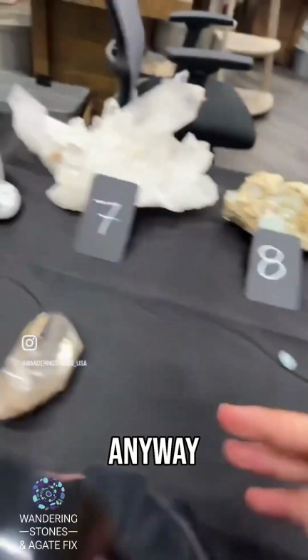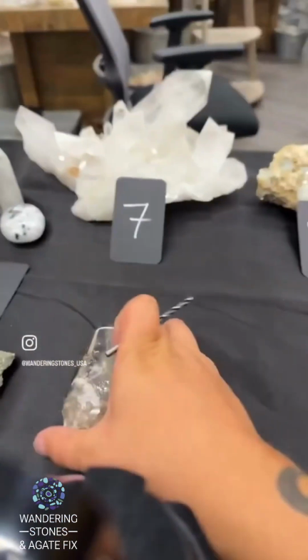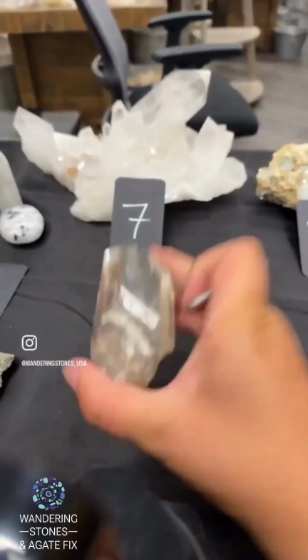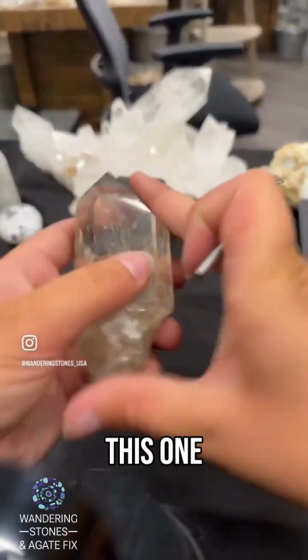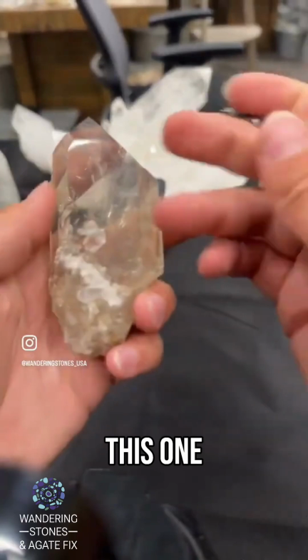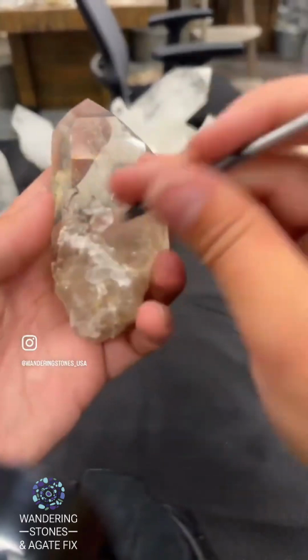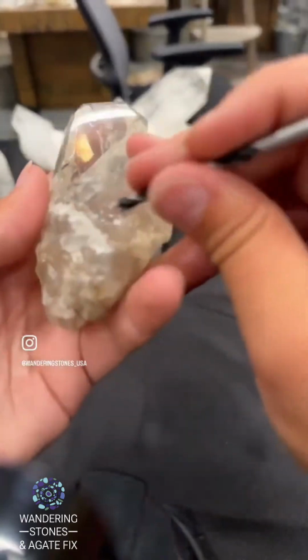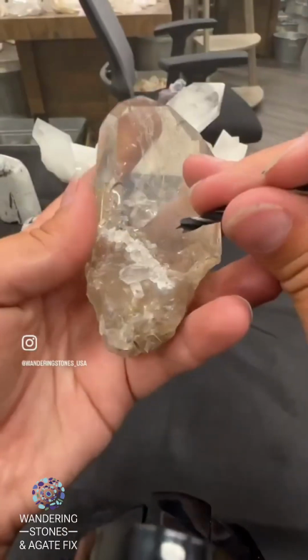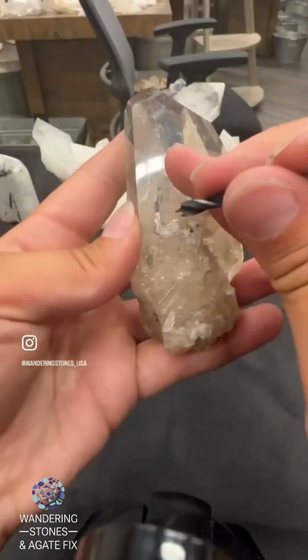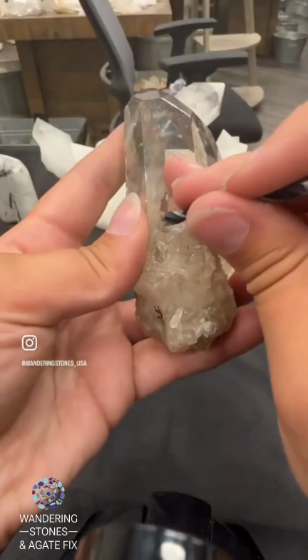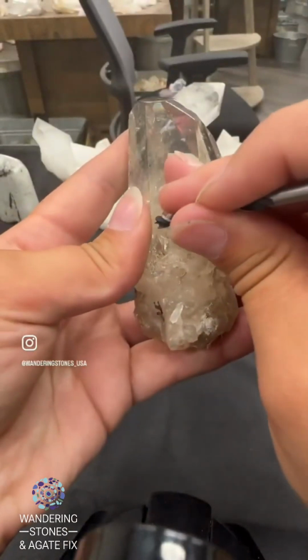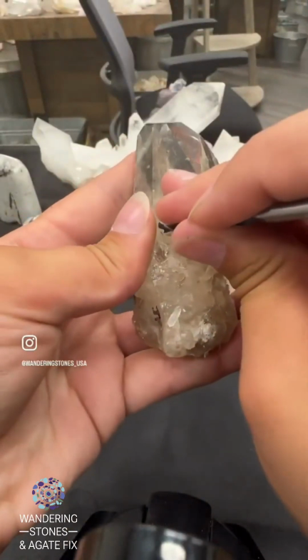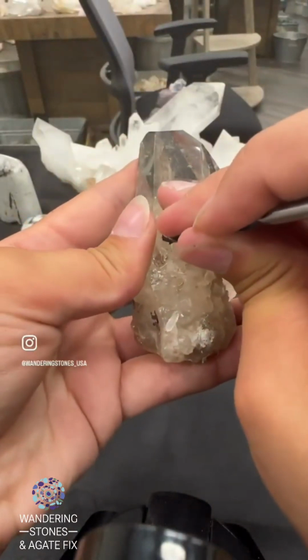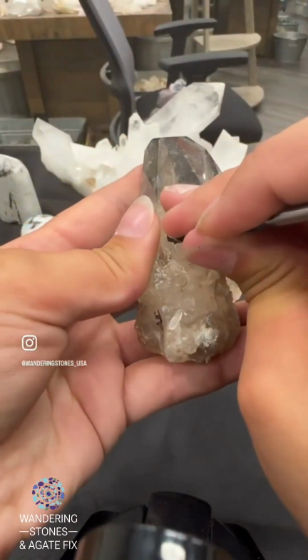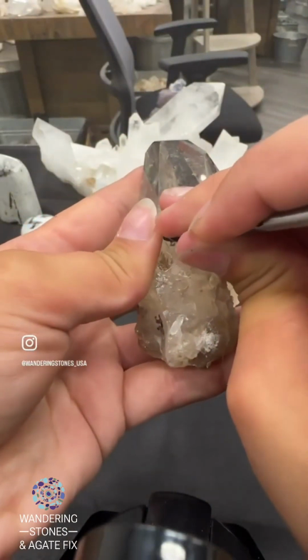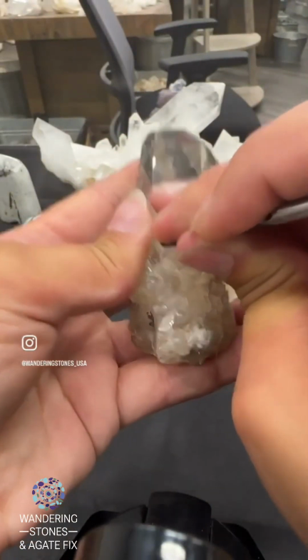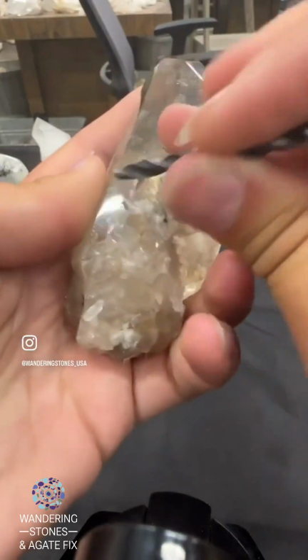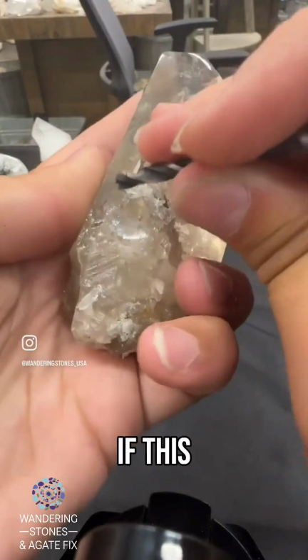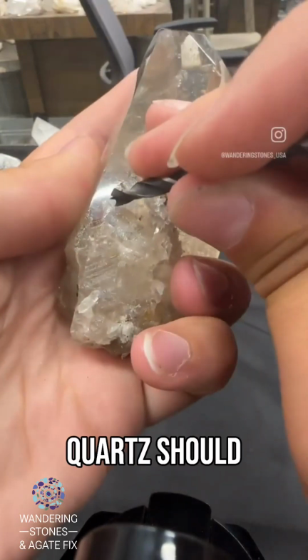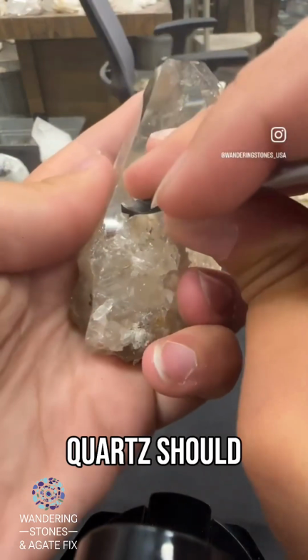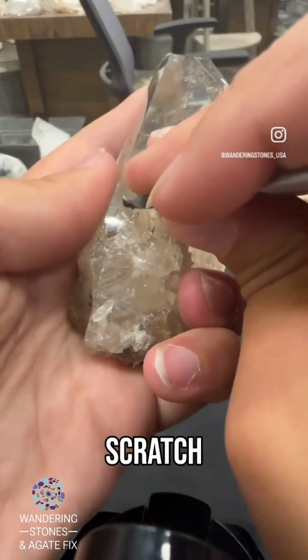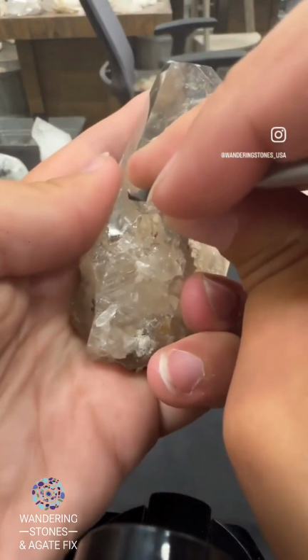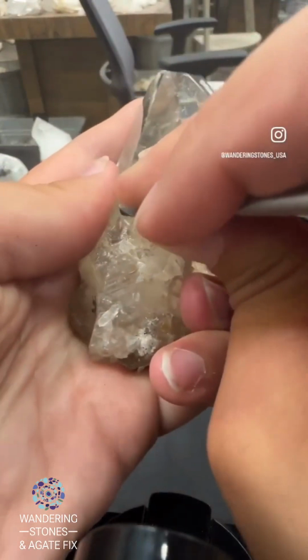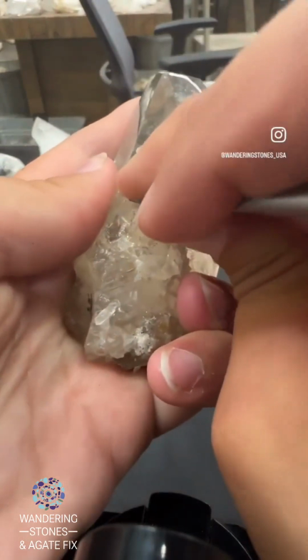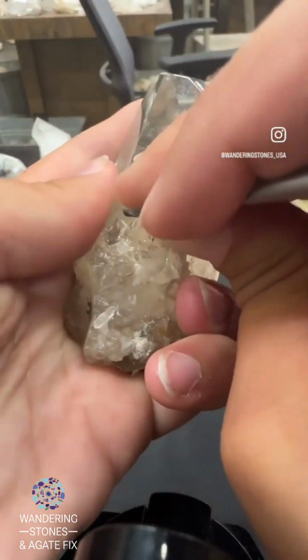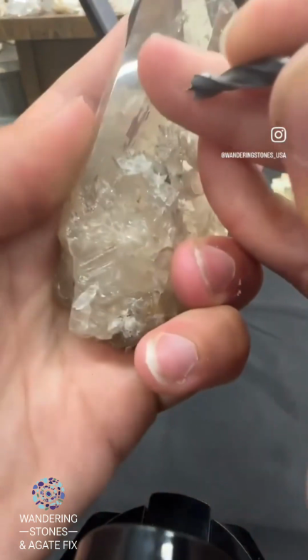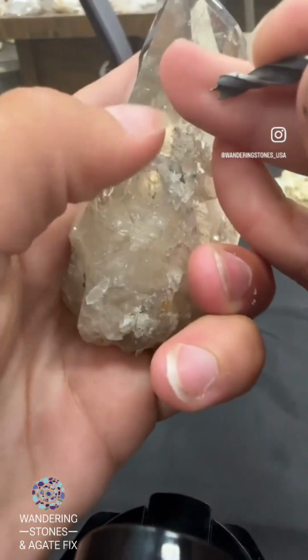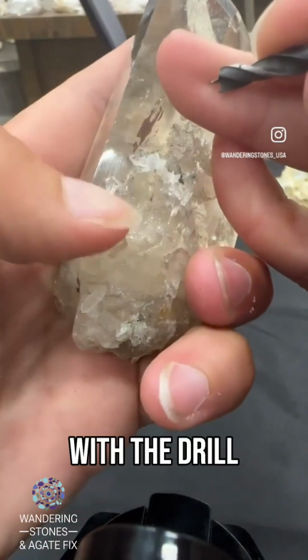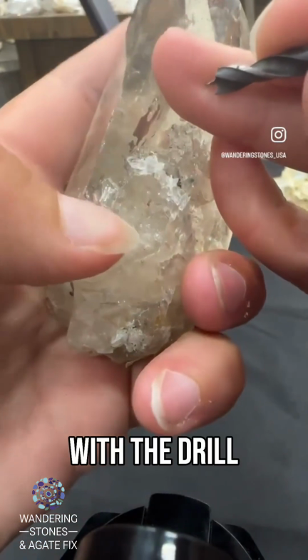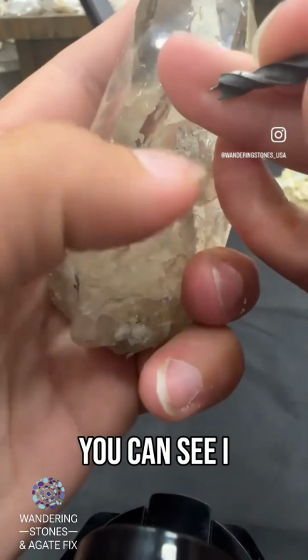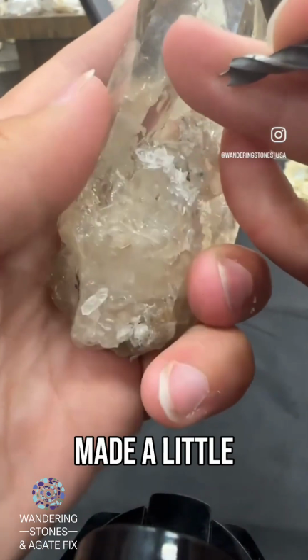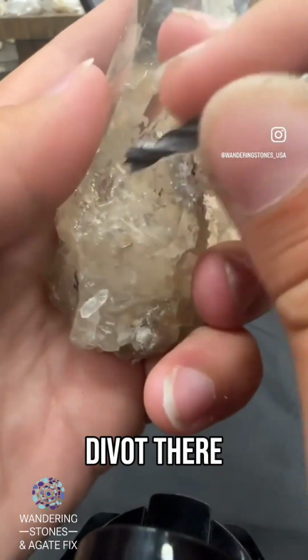Now this quartz should scratch with the drill bit. You can see I made a little divot there.